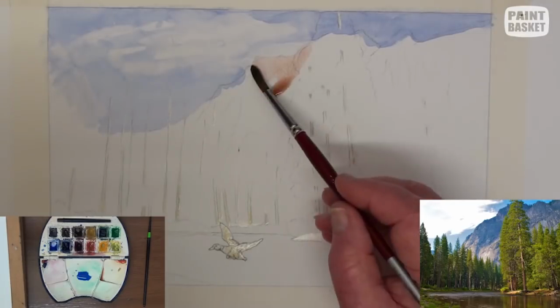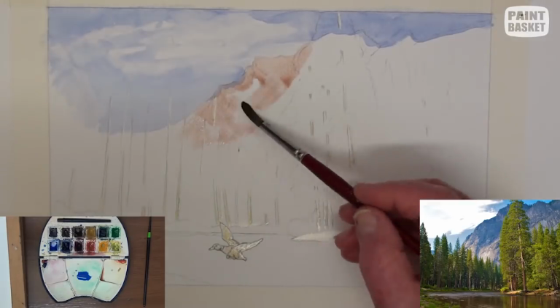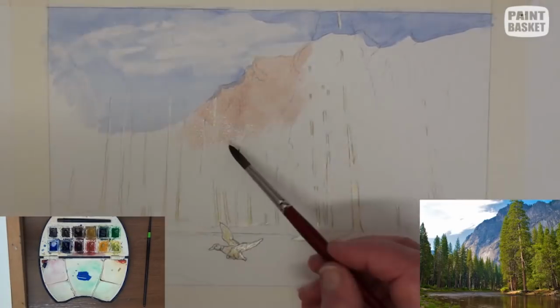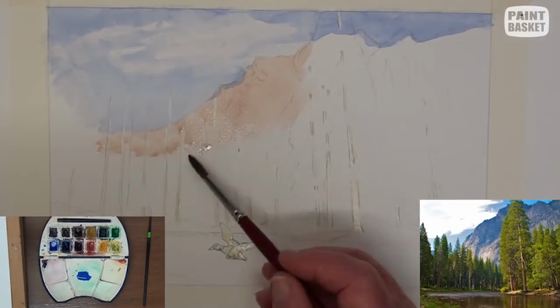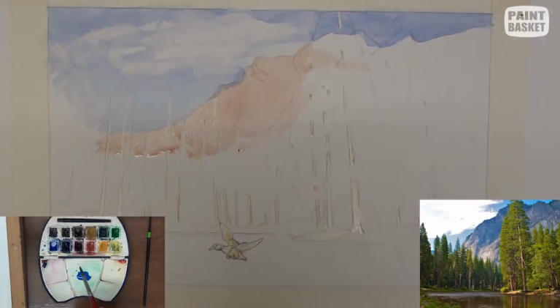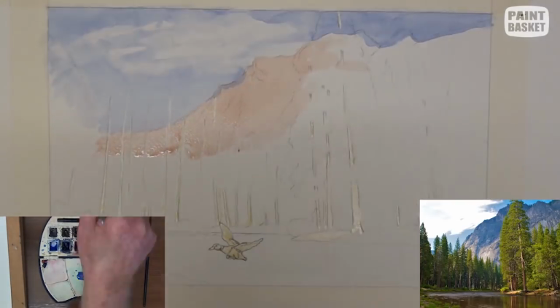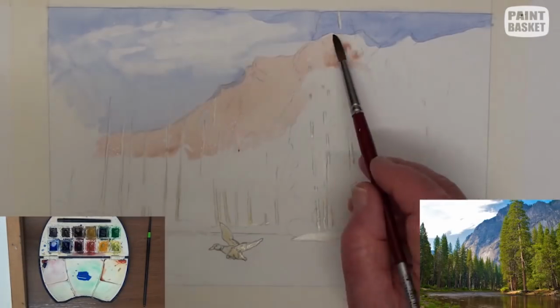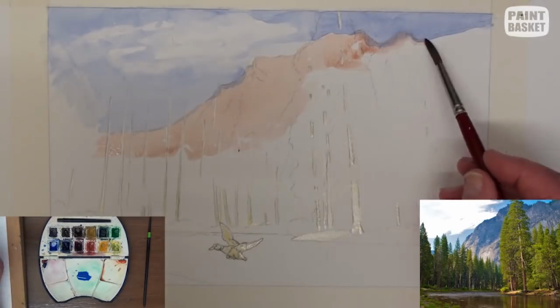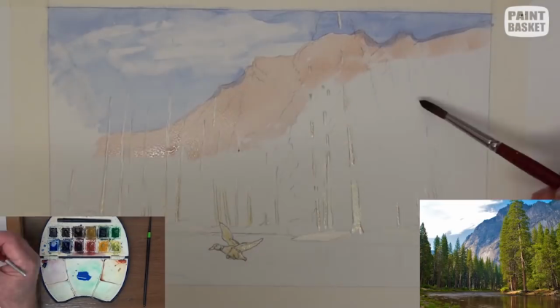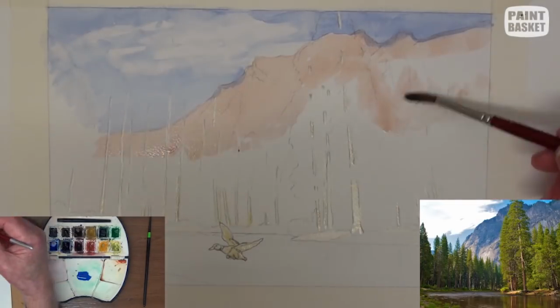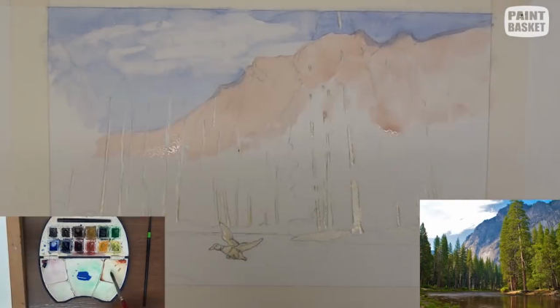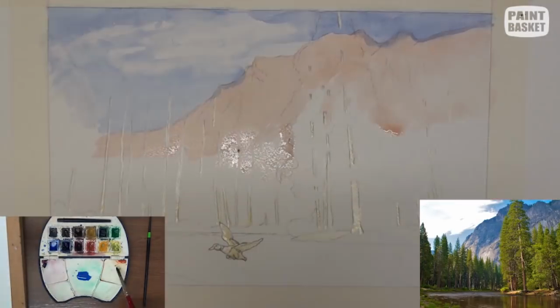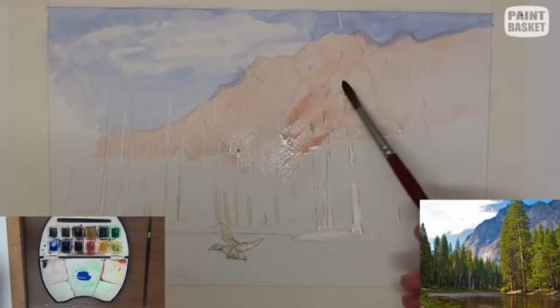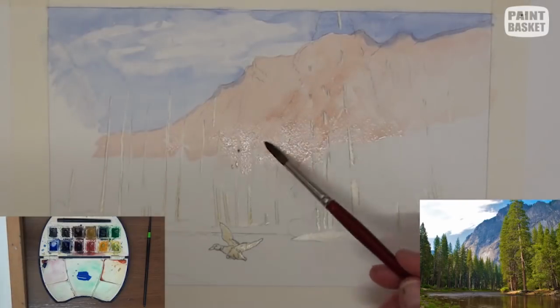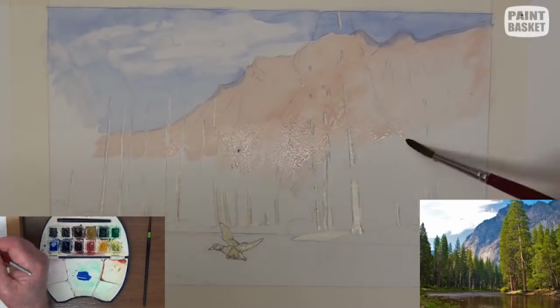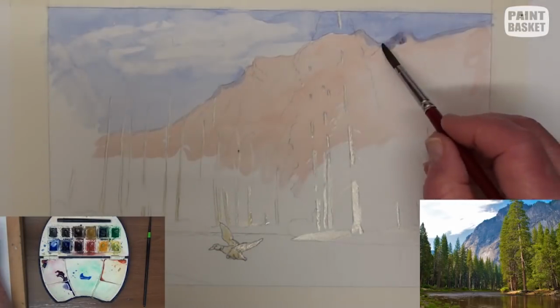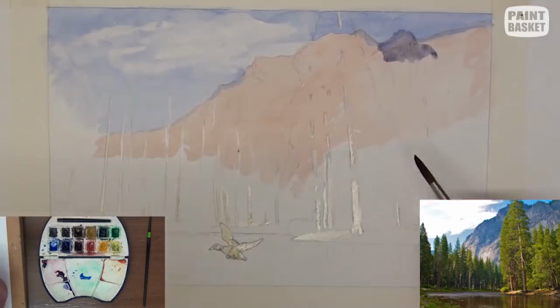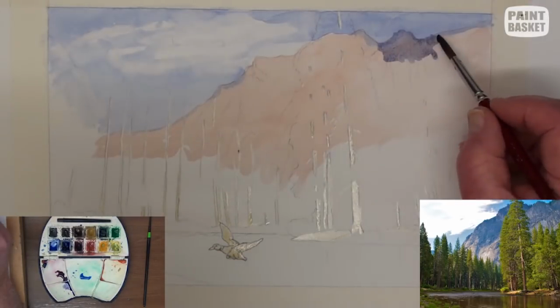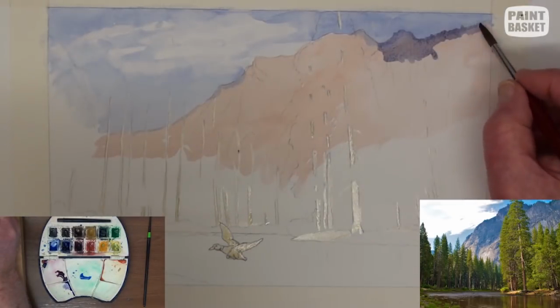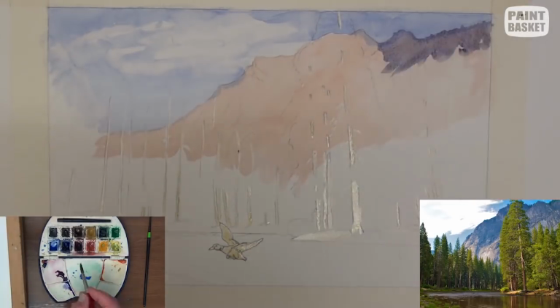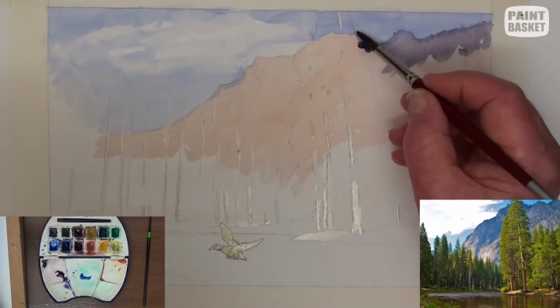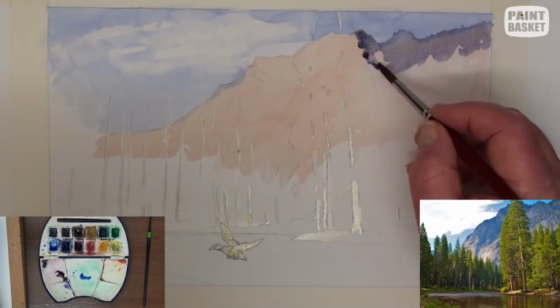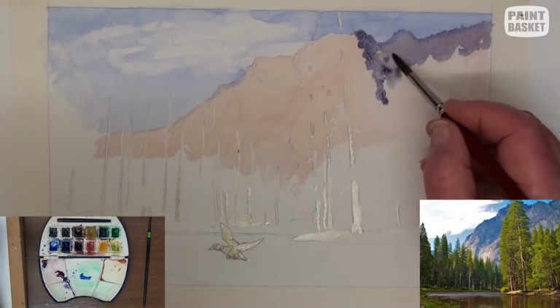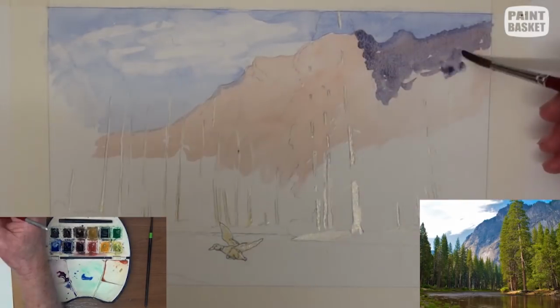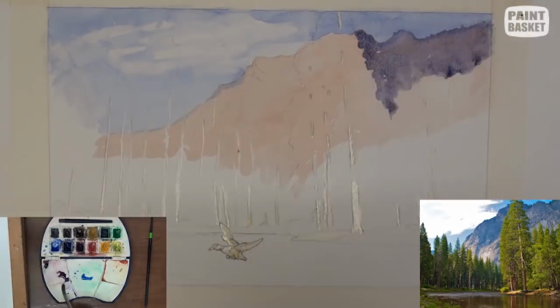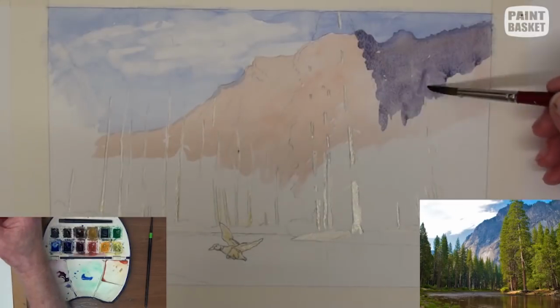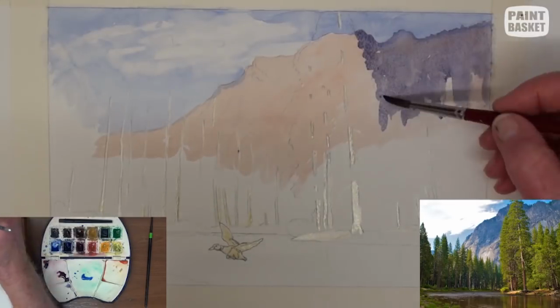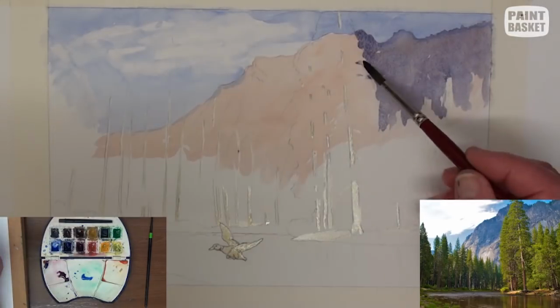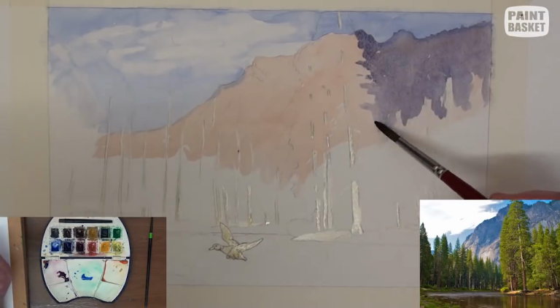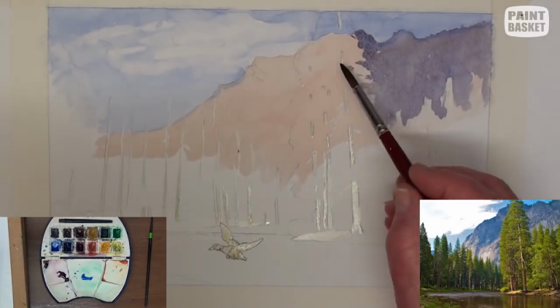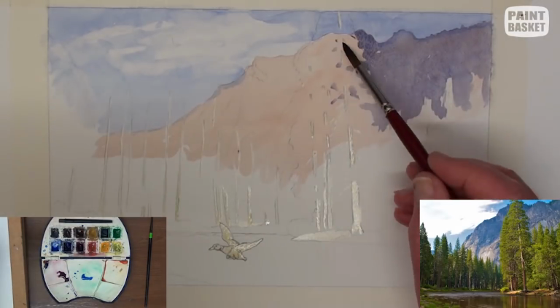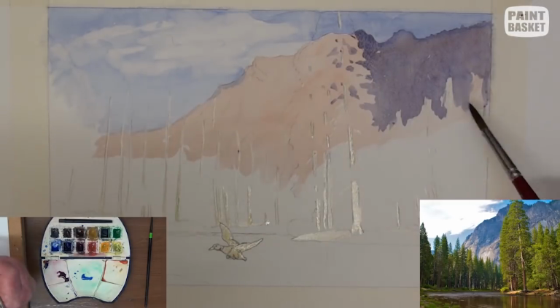Lay a light wash of burnt sienna over the mountain. Mix a dark blue-purple for the cloud shadows, and don't paint the tree area.